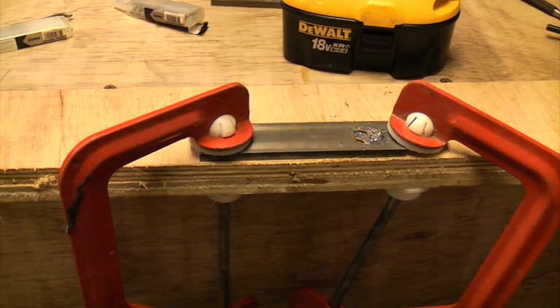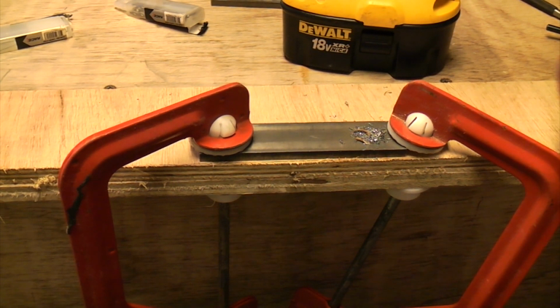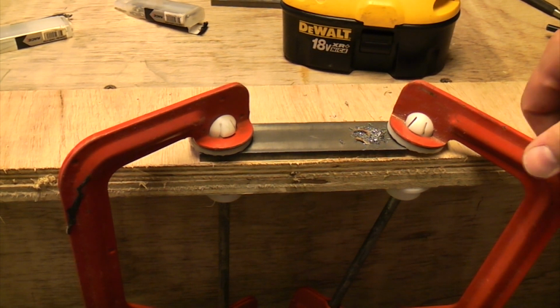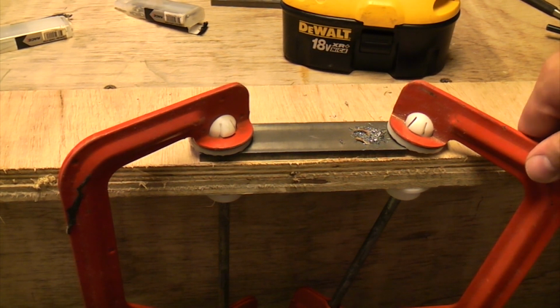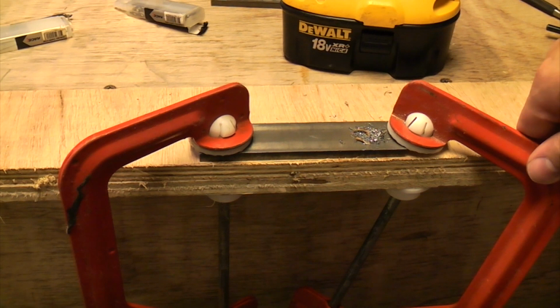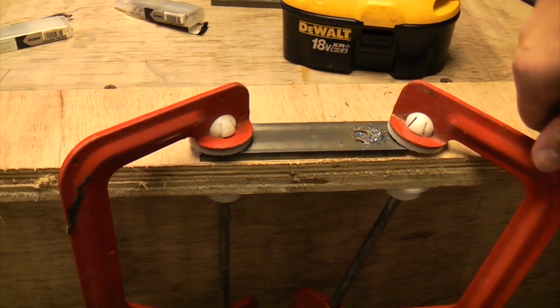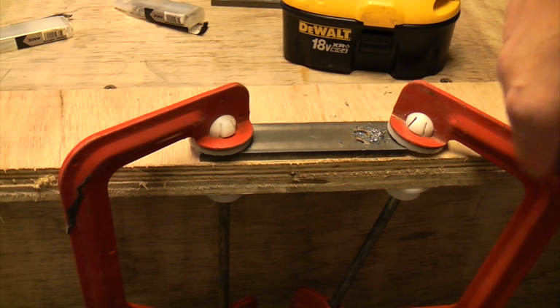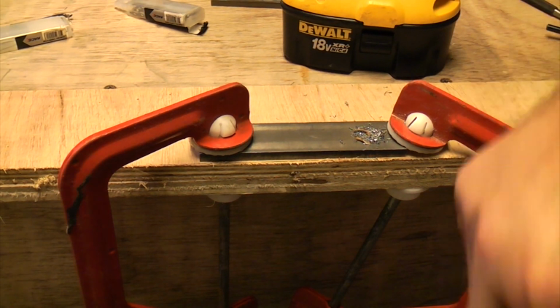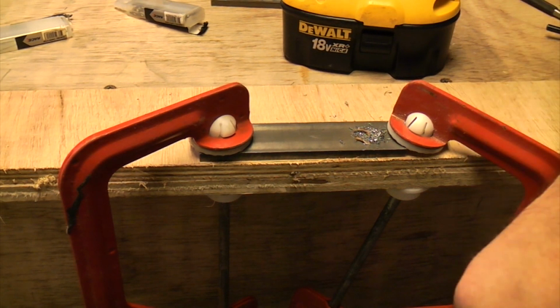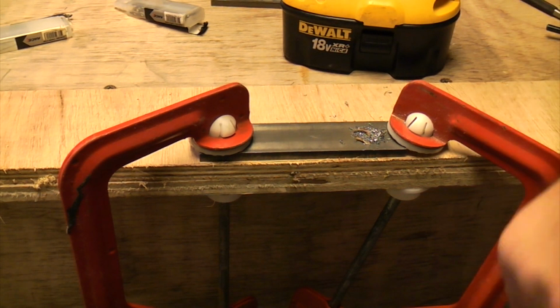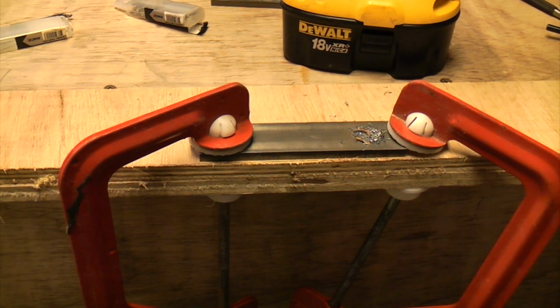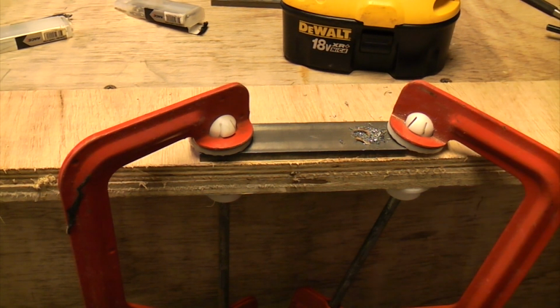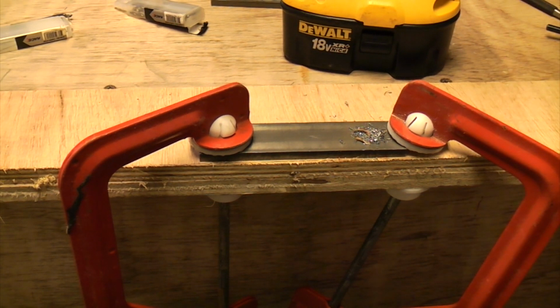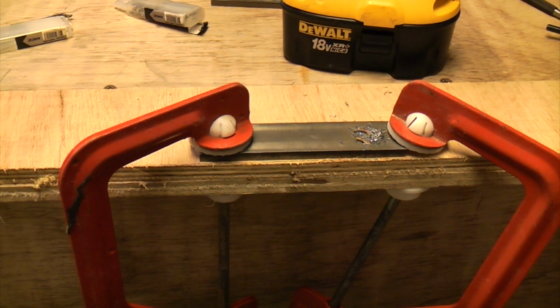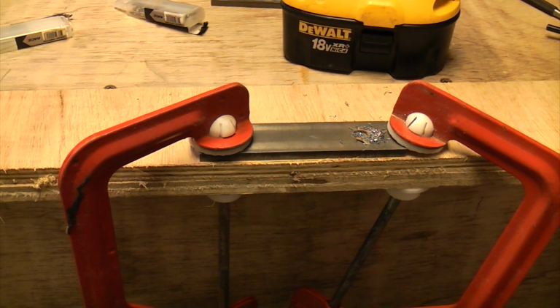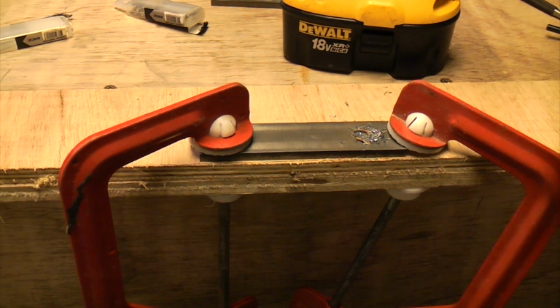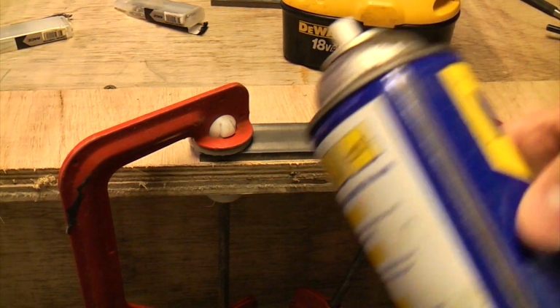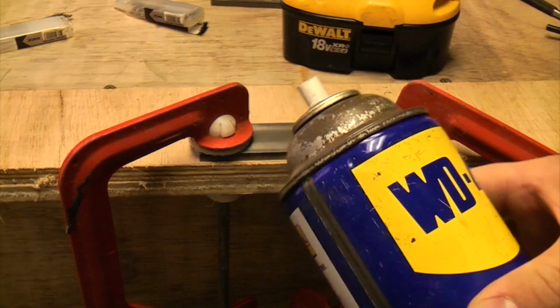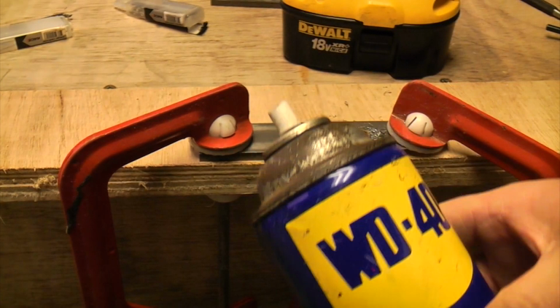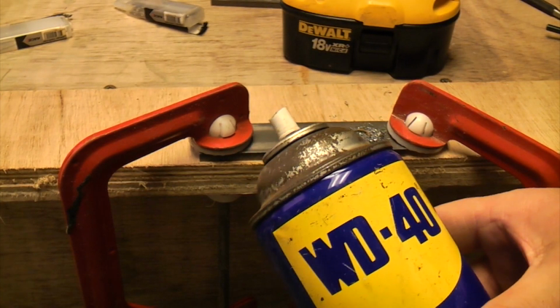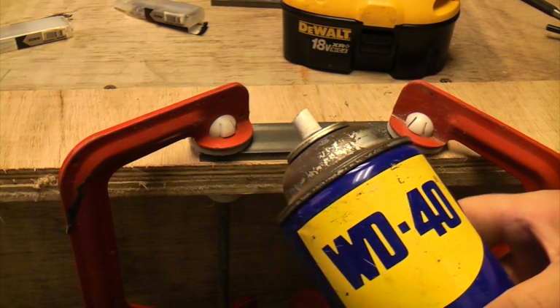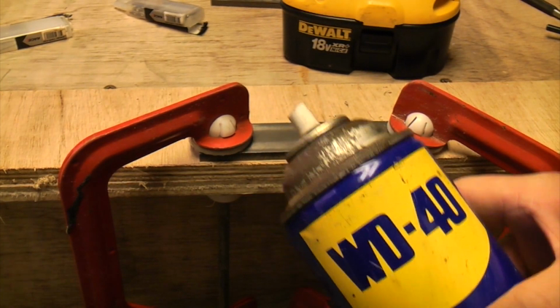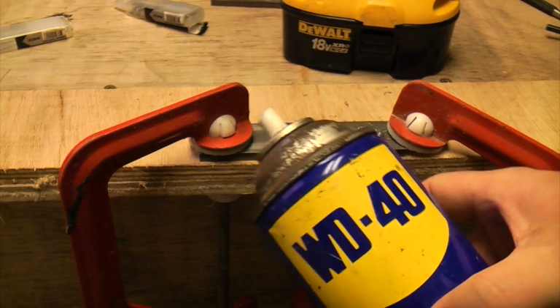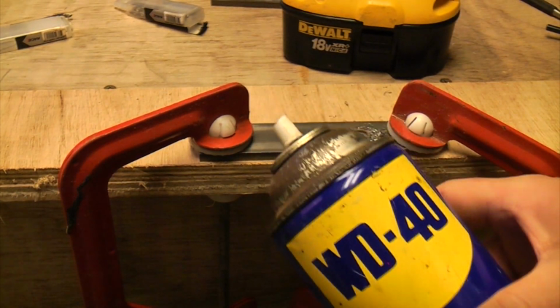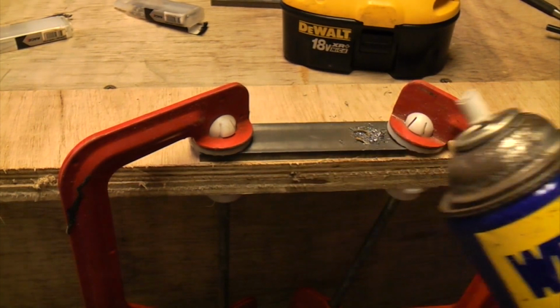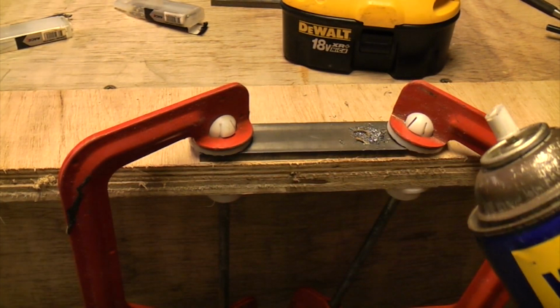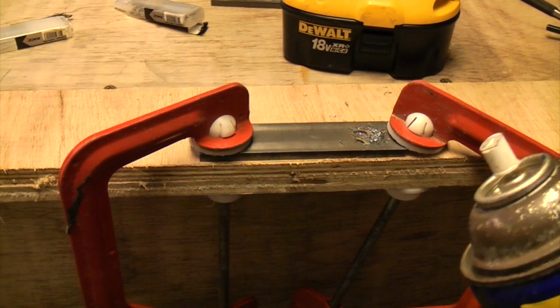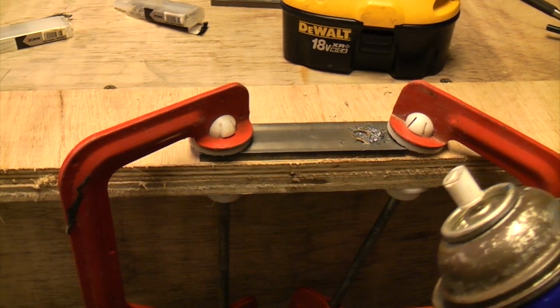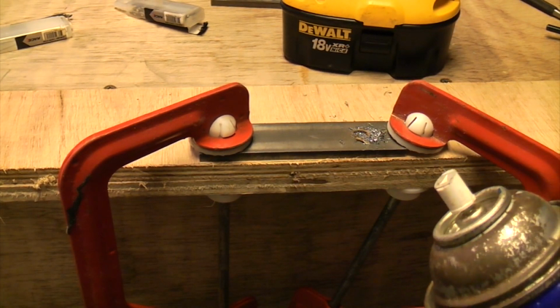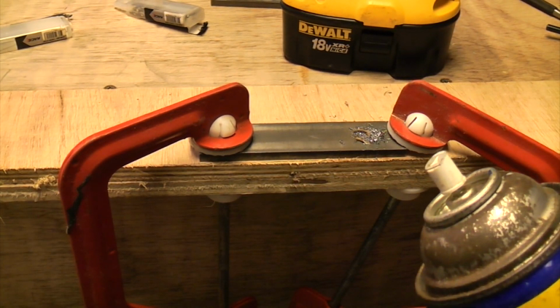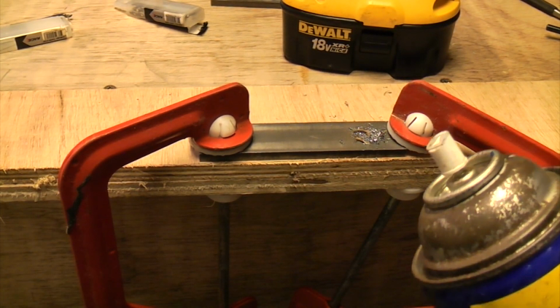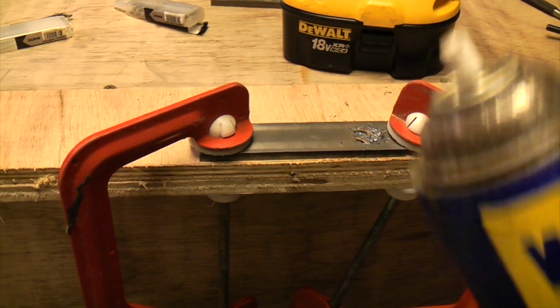Unfortunately I haven't got any coolant with me, so I'll just have to use some WD-40, which is not ideal but it will actually cool the drill bit down a bit.